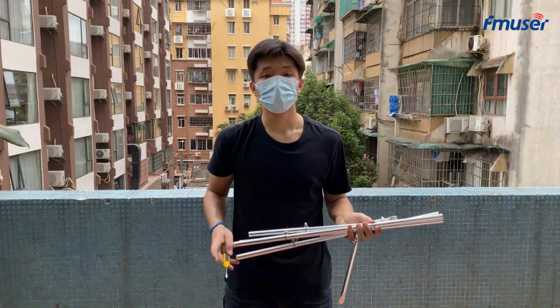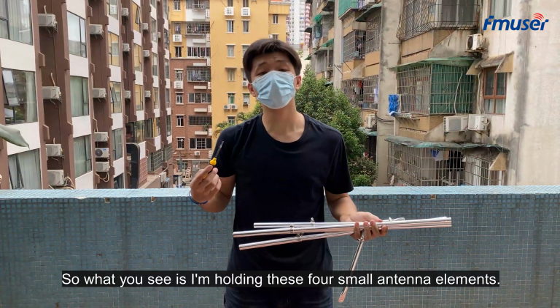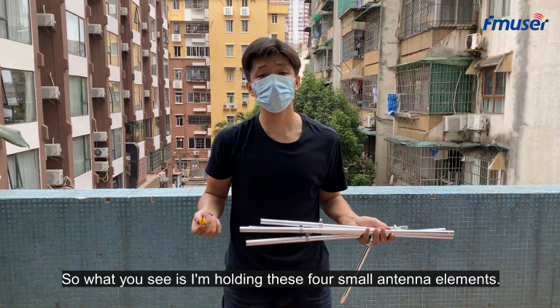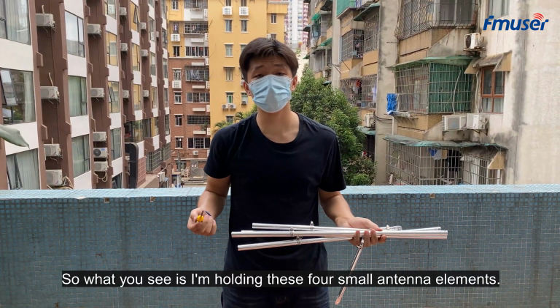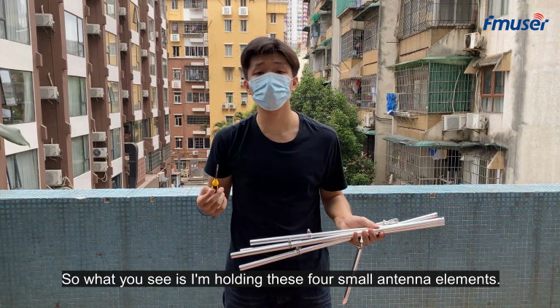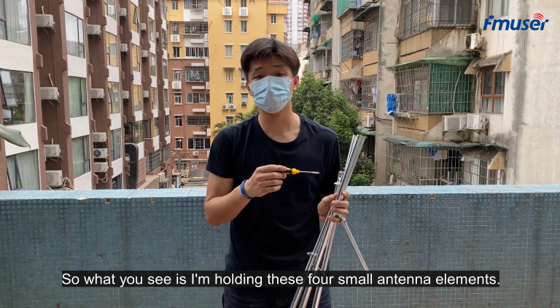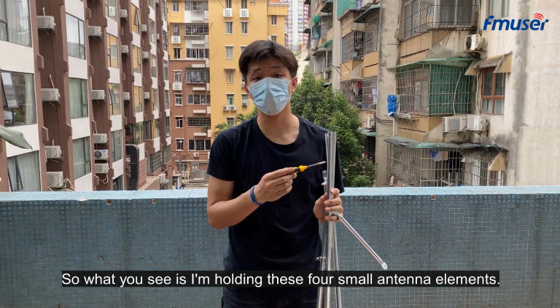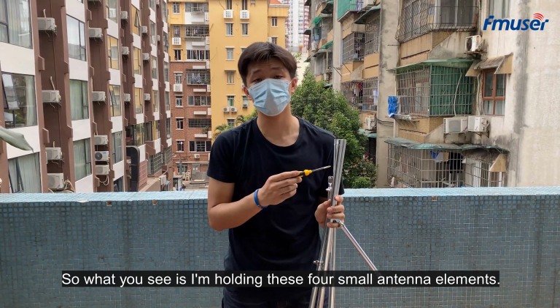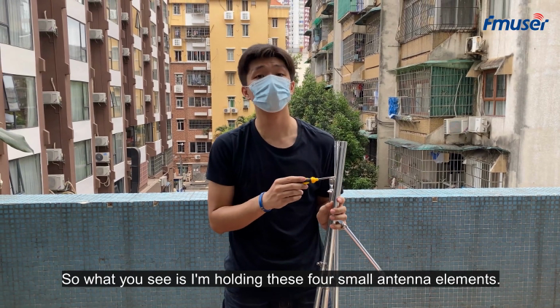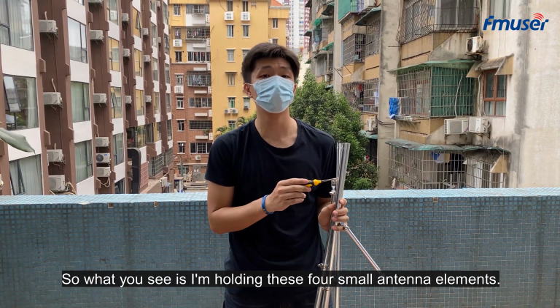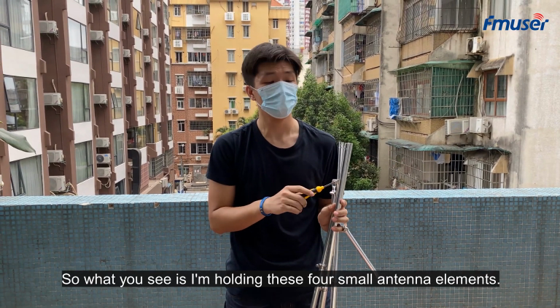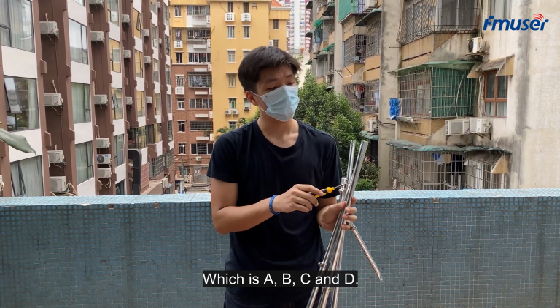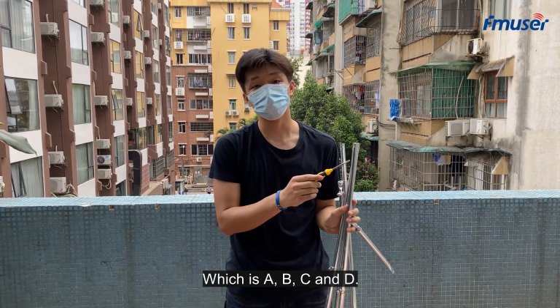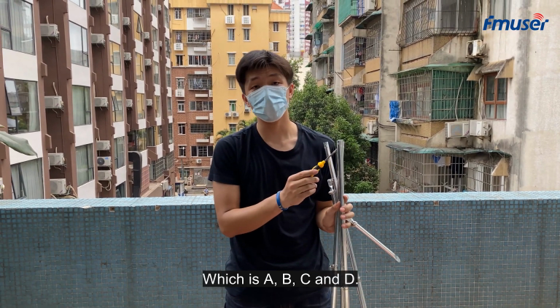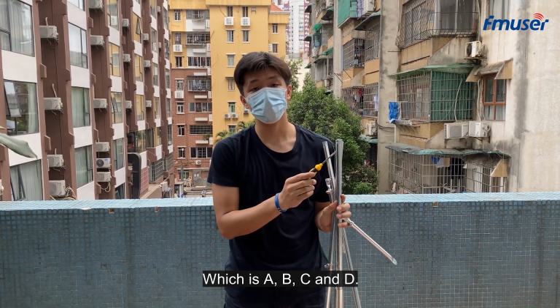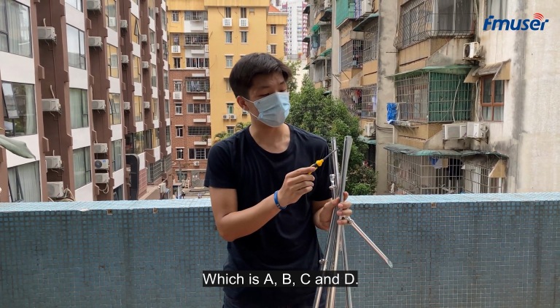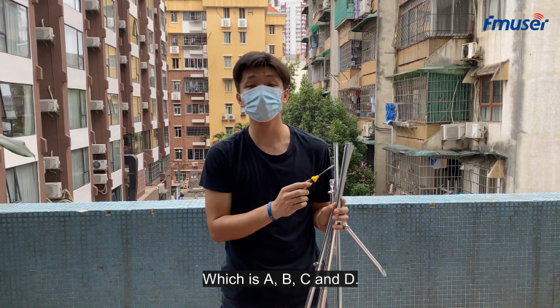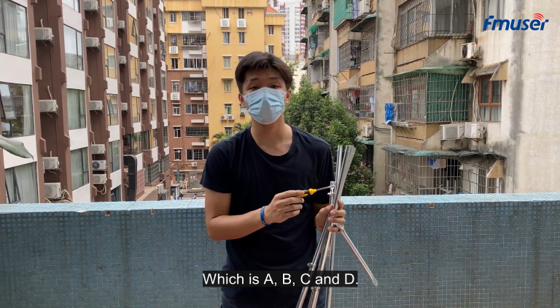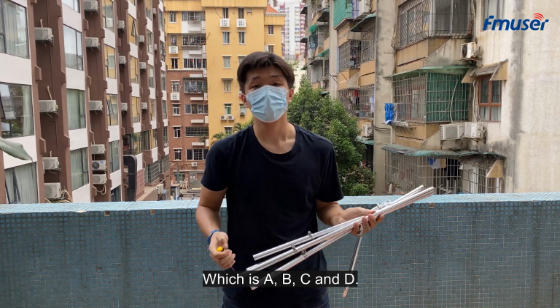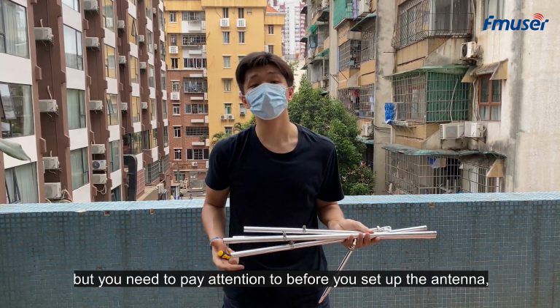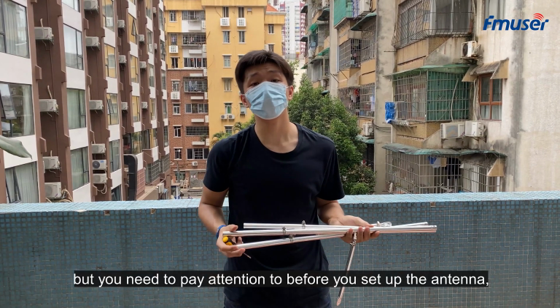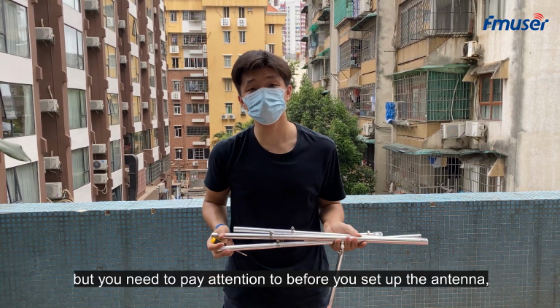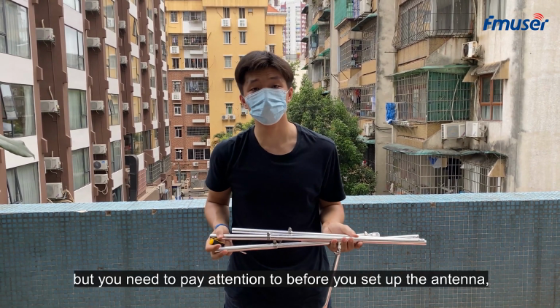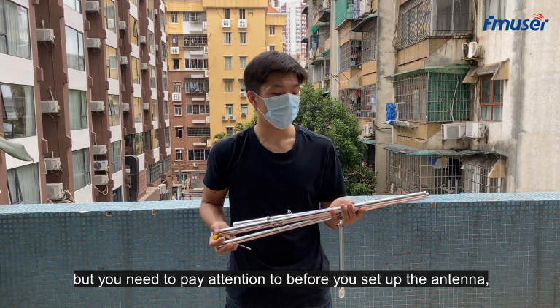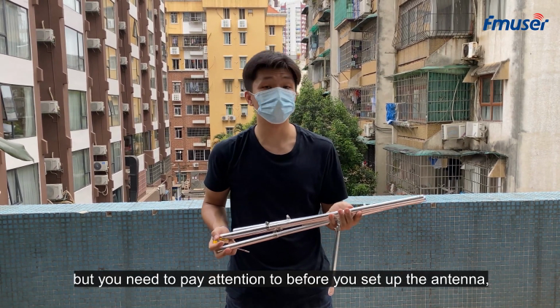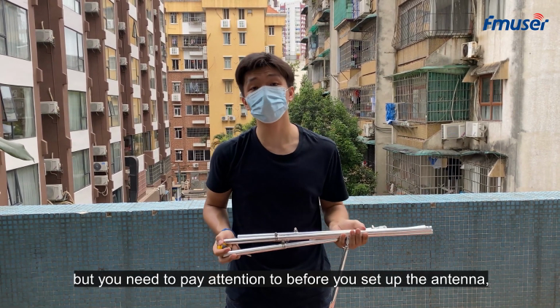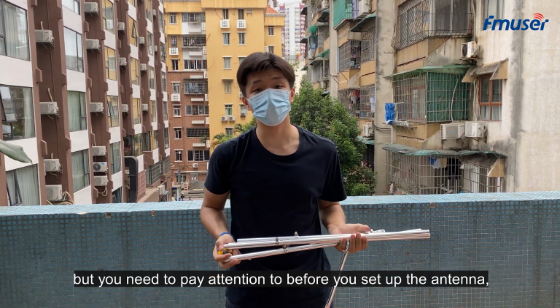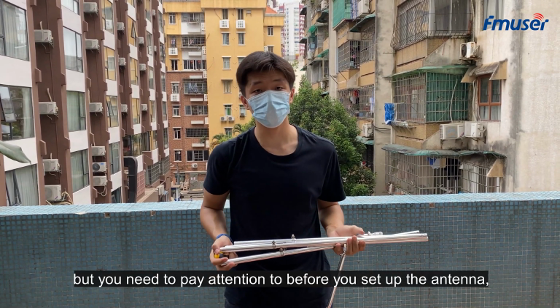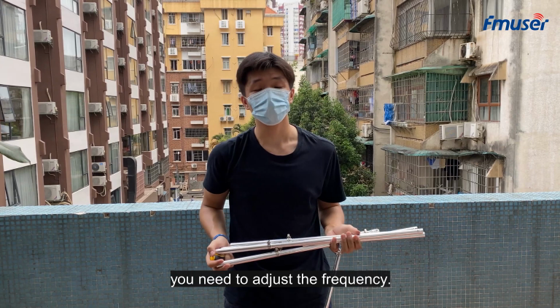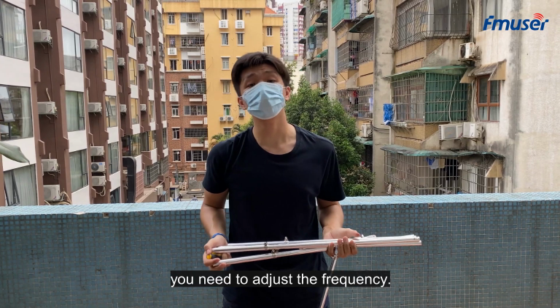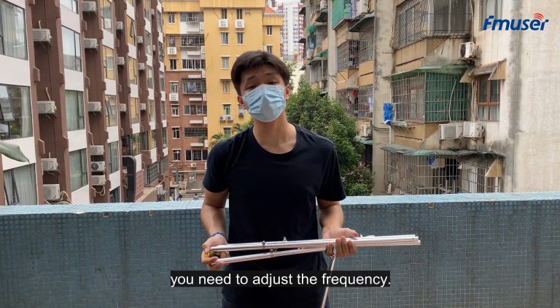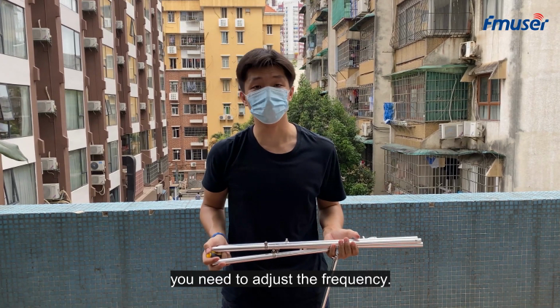What you see is I am holding these four small antenna elements, which are A, B, C, and D. But you need to pay attention: before you set up the antenna, you need to adjust the frequency.